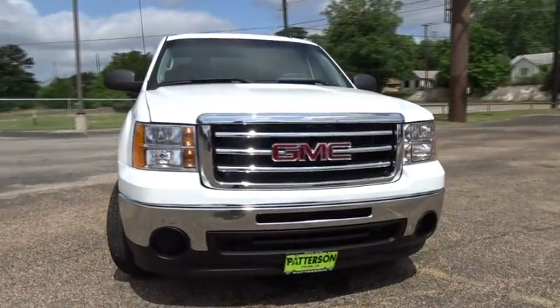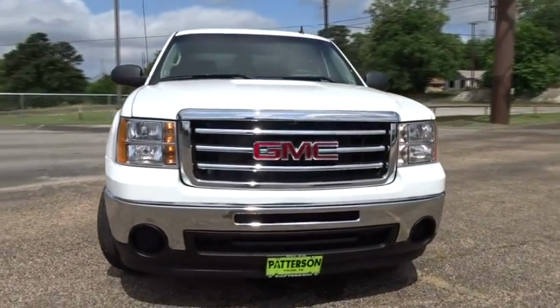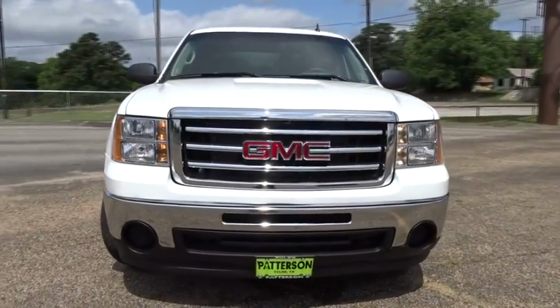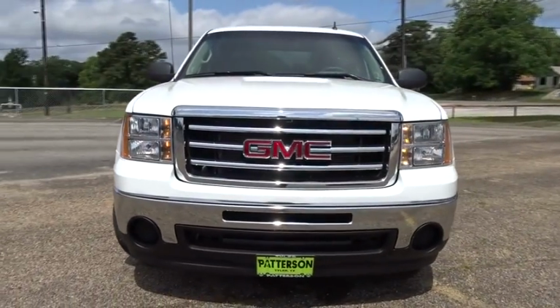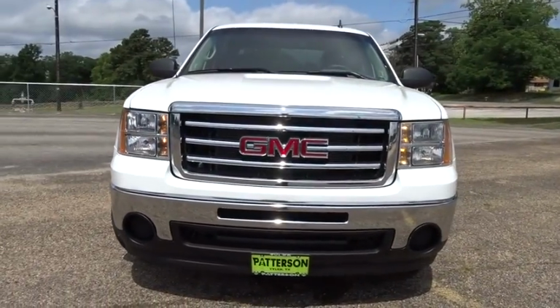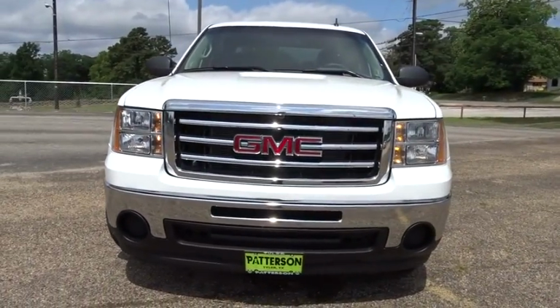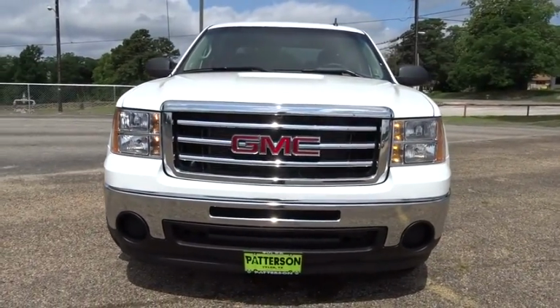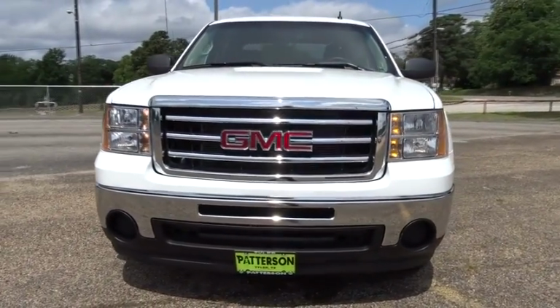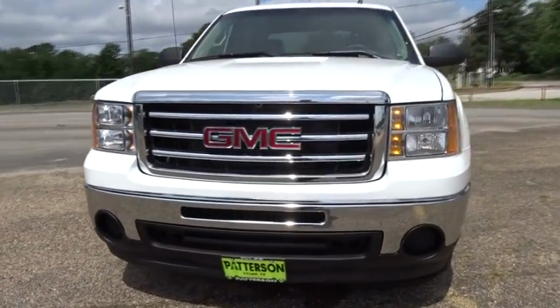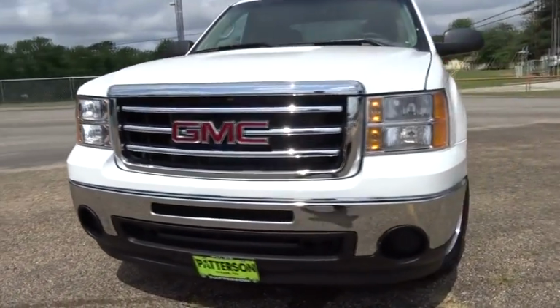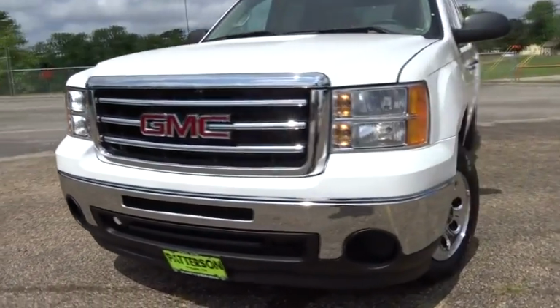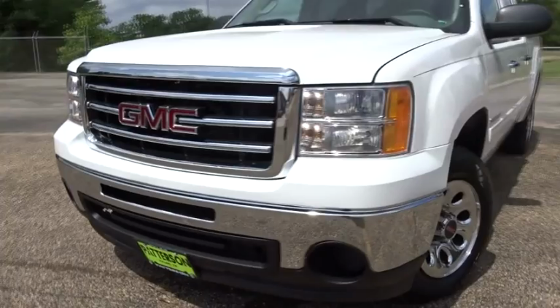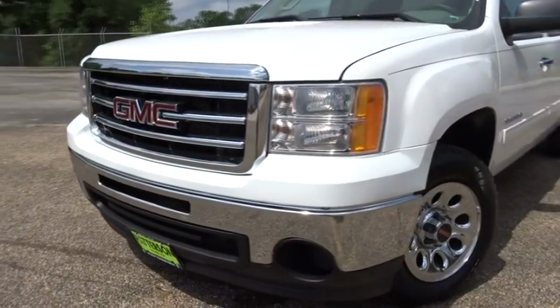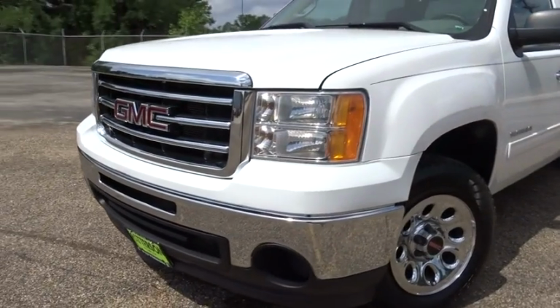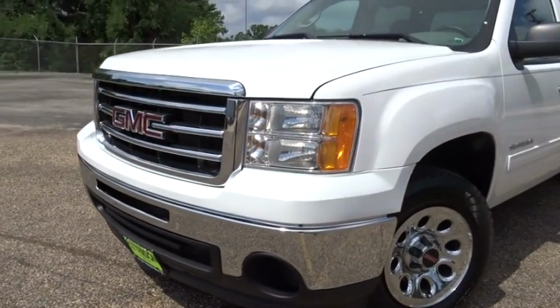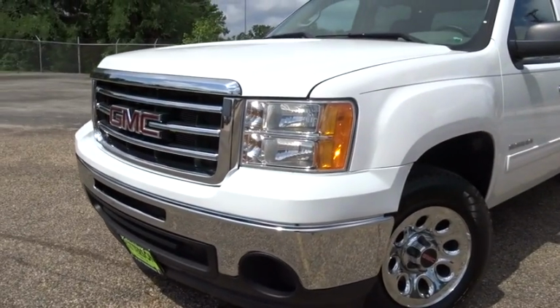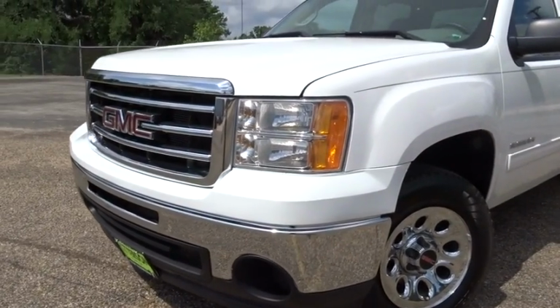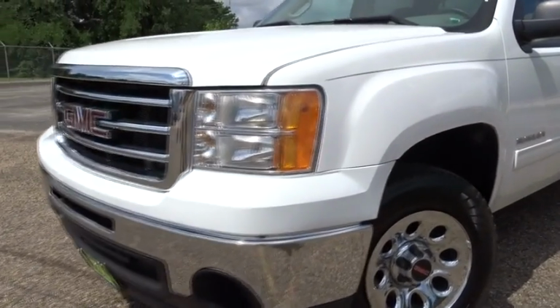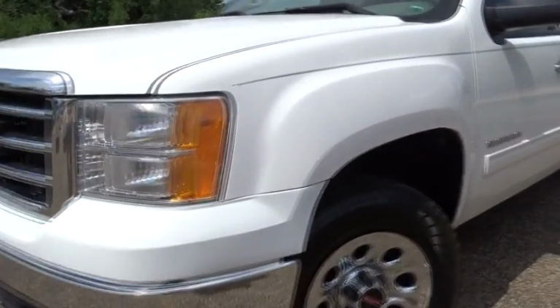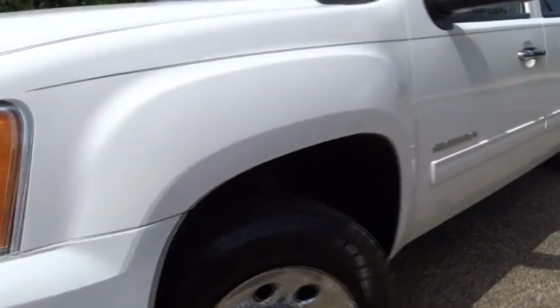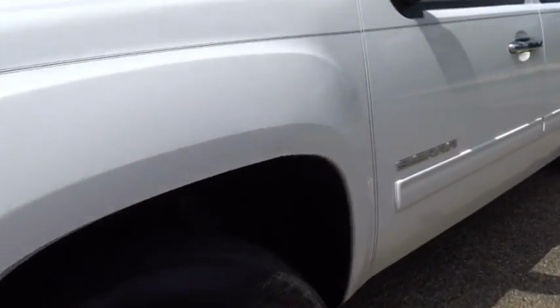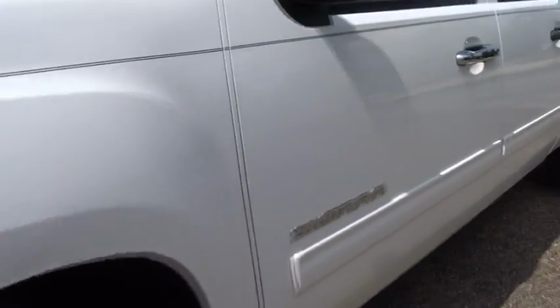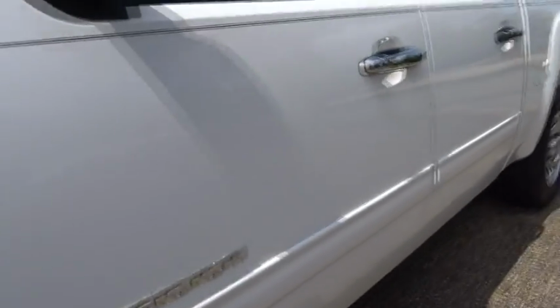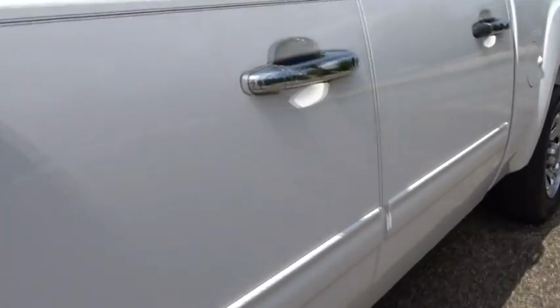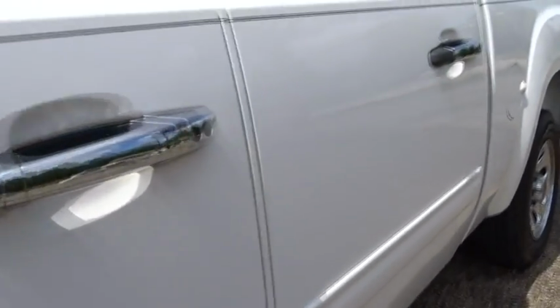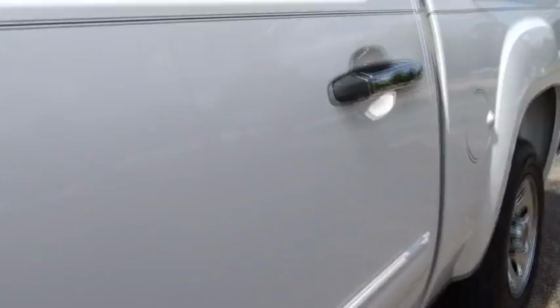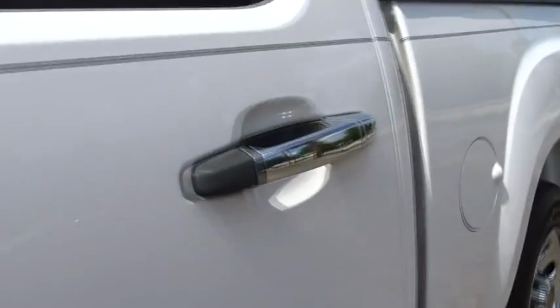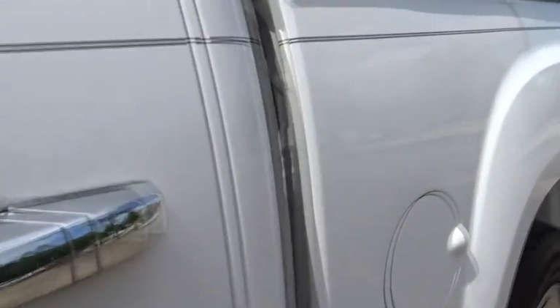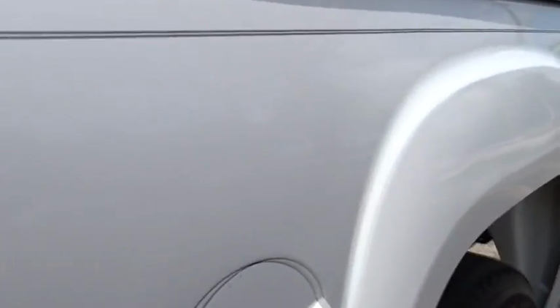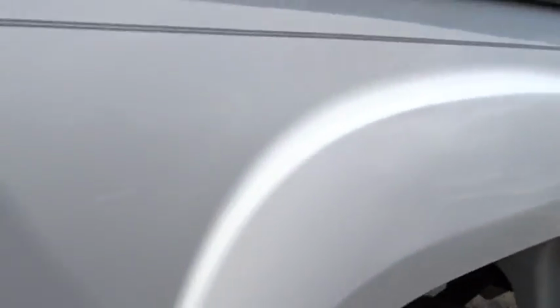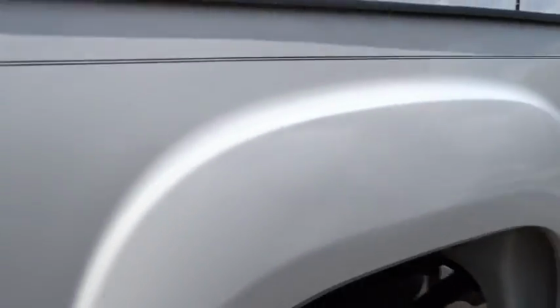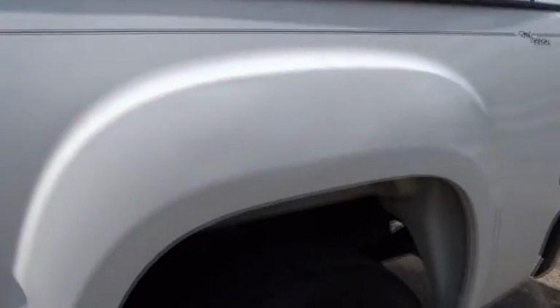Power door locks, MP3 player, power windows, CD player, passenger airbag, child safety locks, chrome wheels, daytime running lights, intermittent wipers, satellite radio.